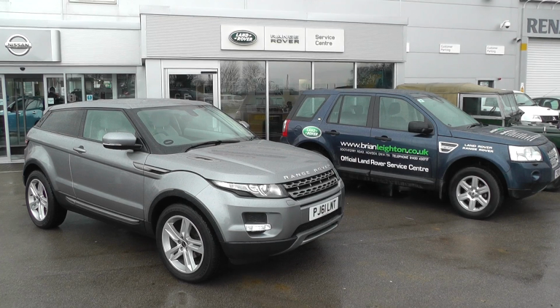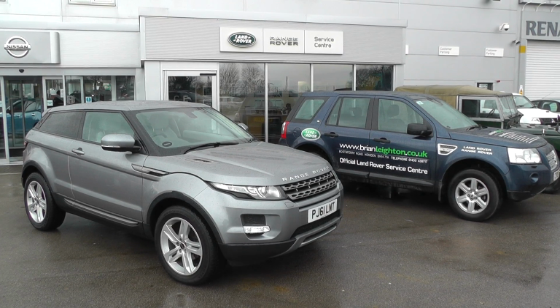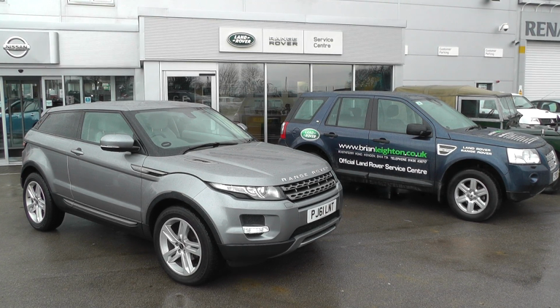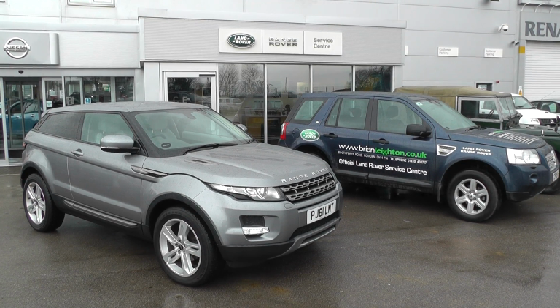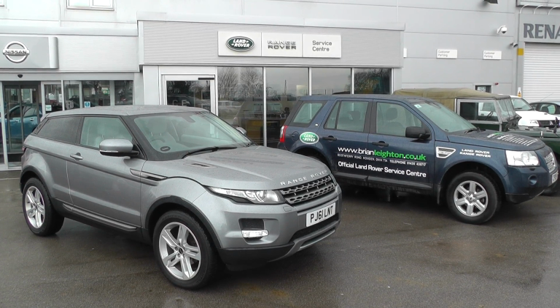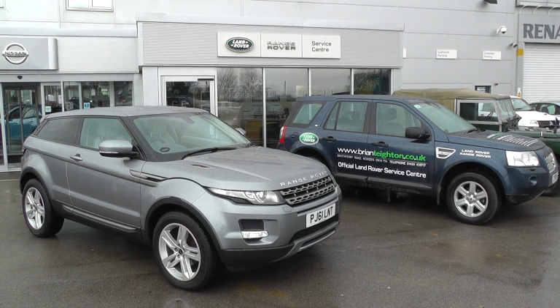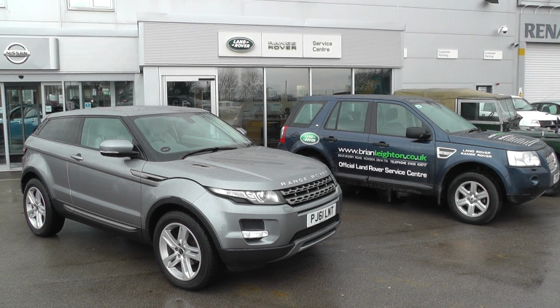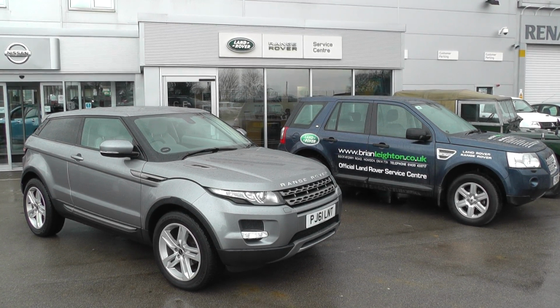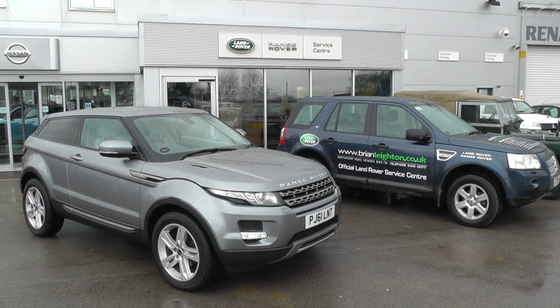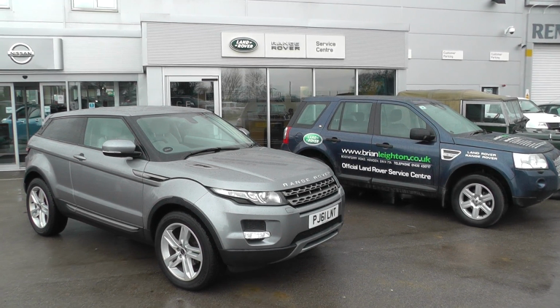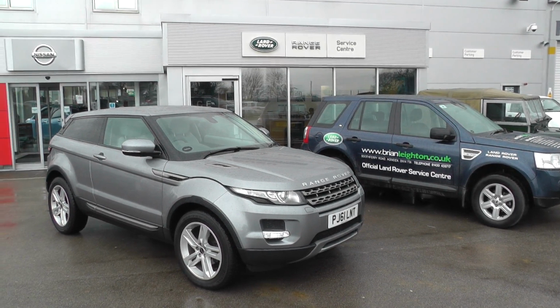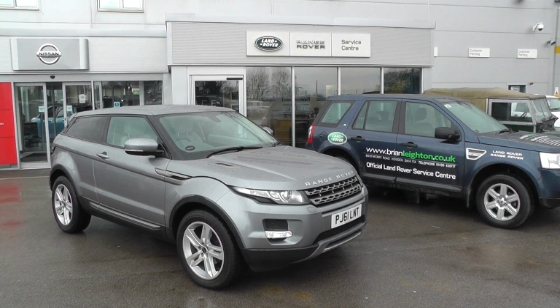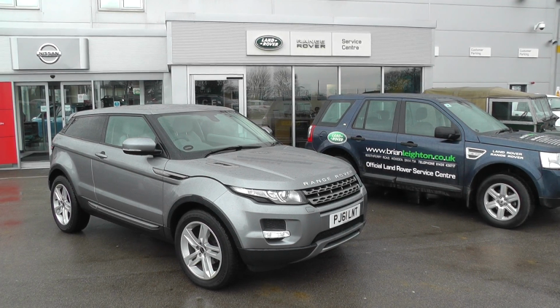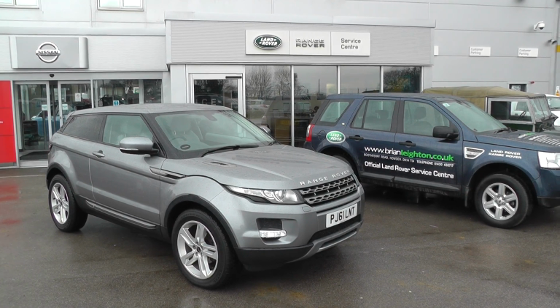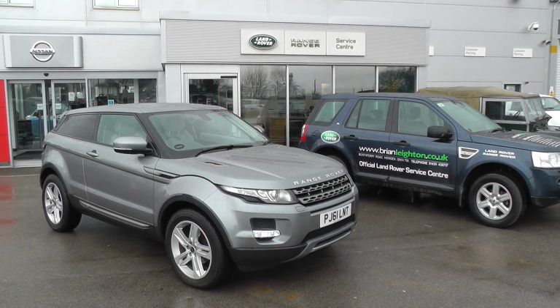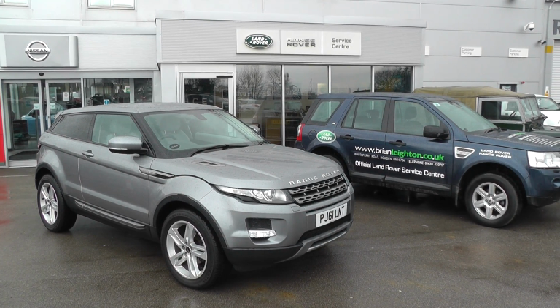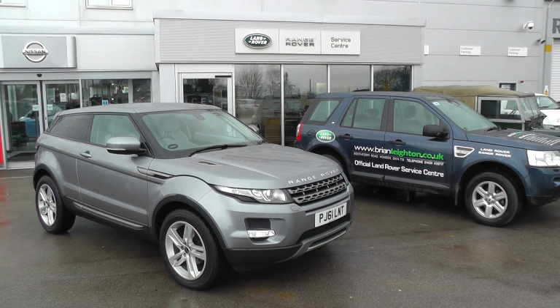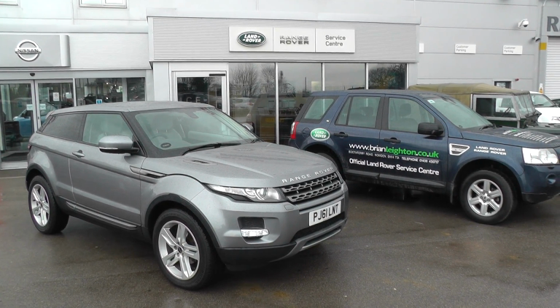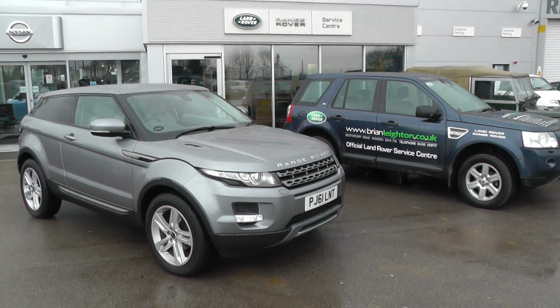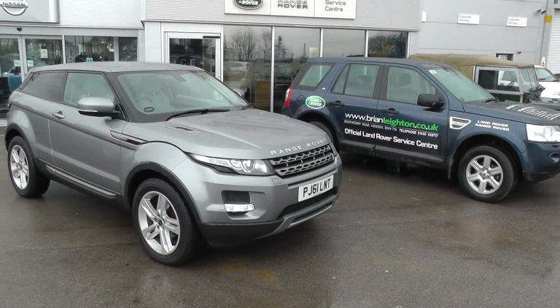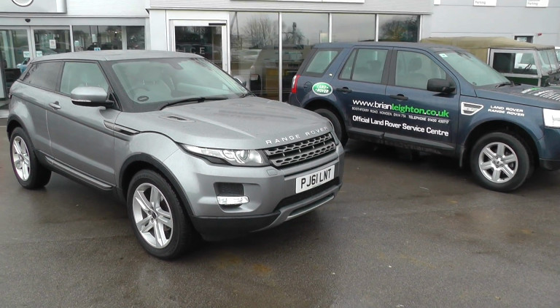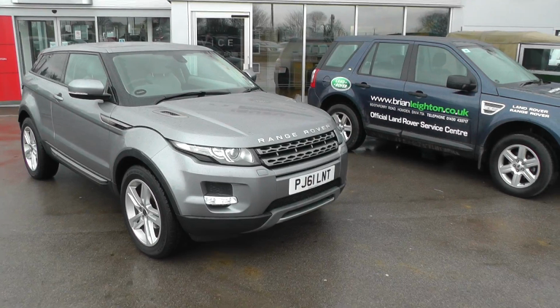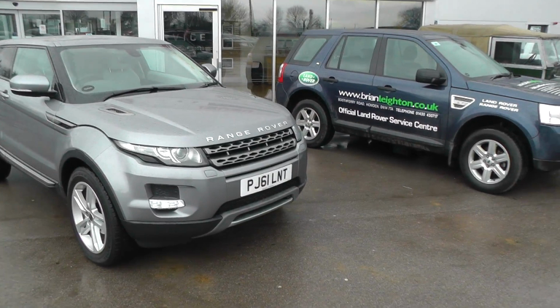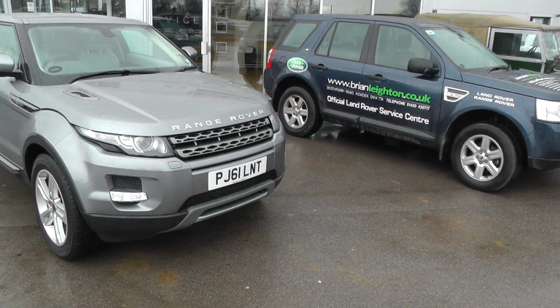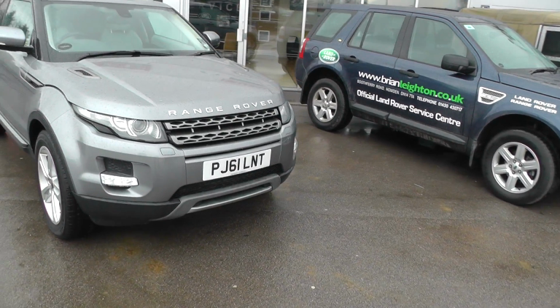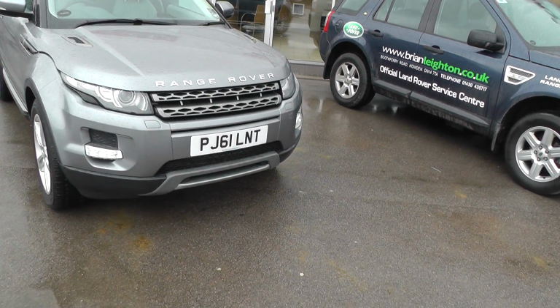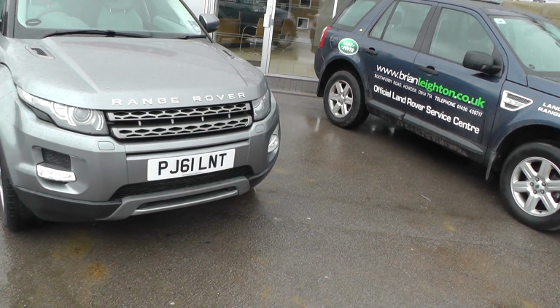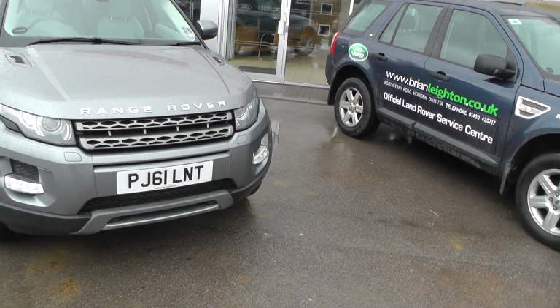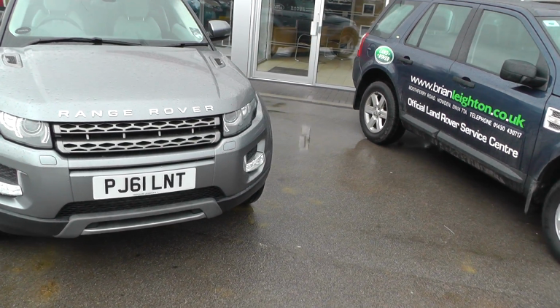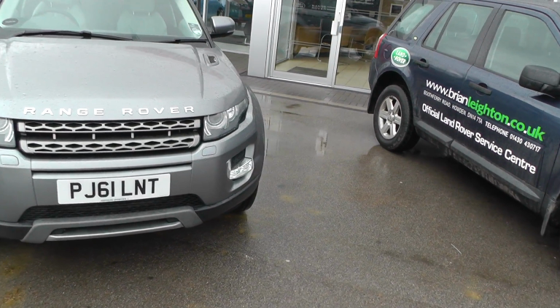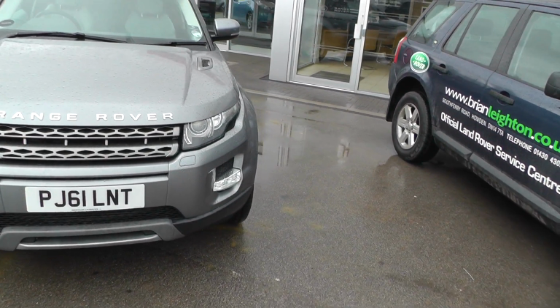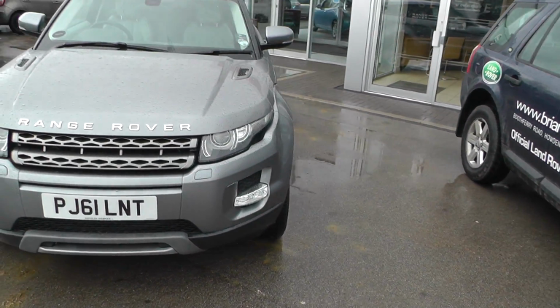Welcome to Brian Leighton Howden, and thank you for visiting our website. The car you're looking at today is a Range Rover Evoque 2.2 Pure S Coupe. It's a 61 plate, which means it comes with the balance of manufacturer's warranty.